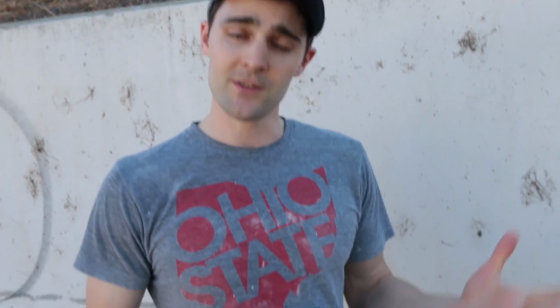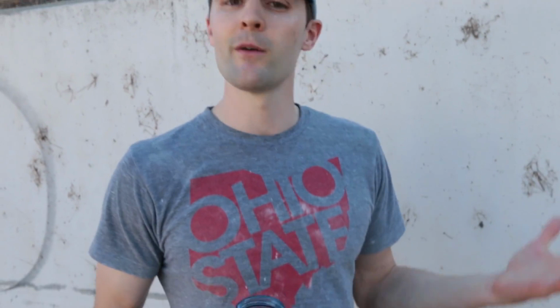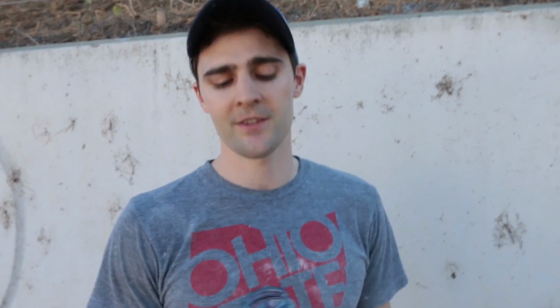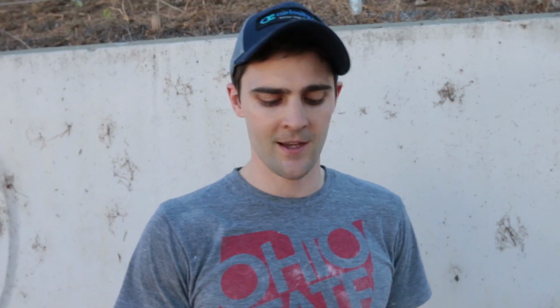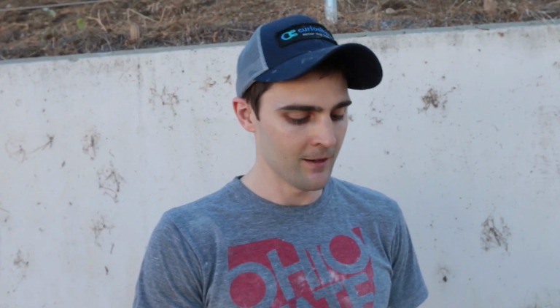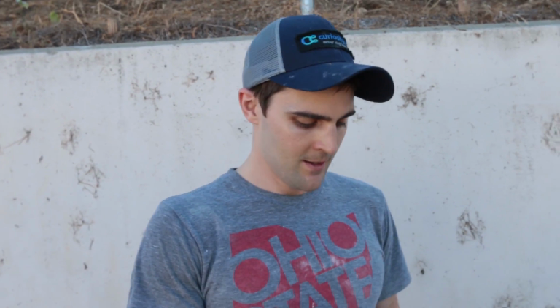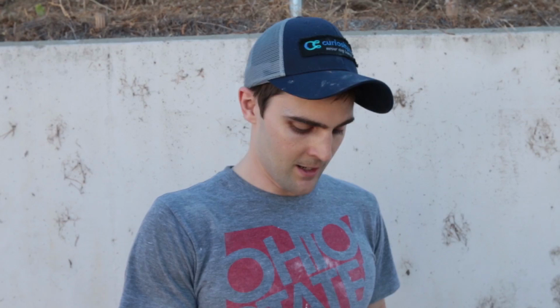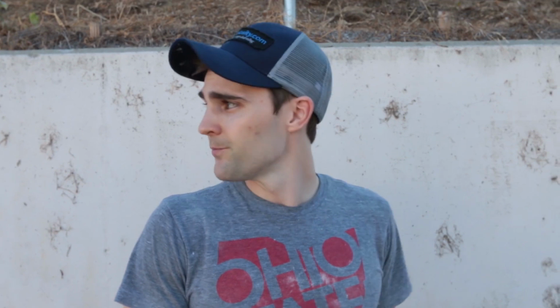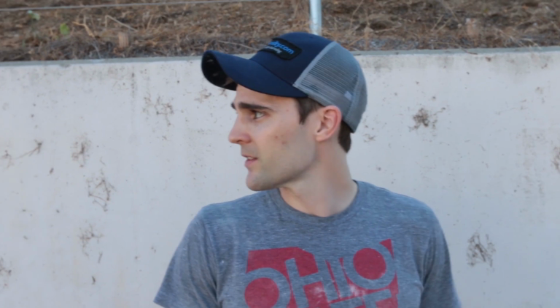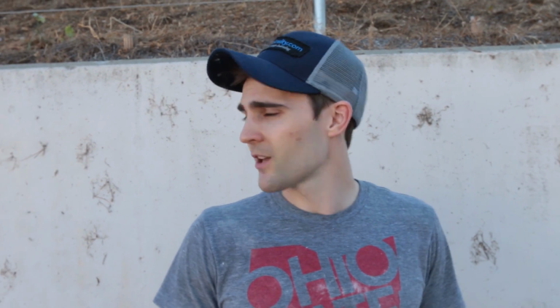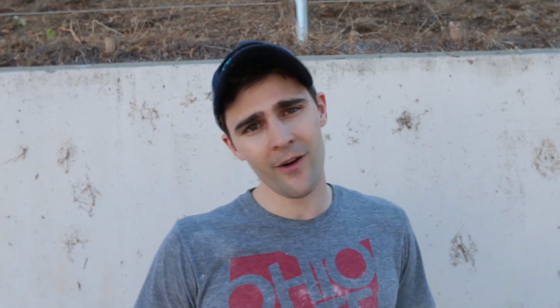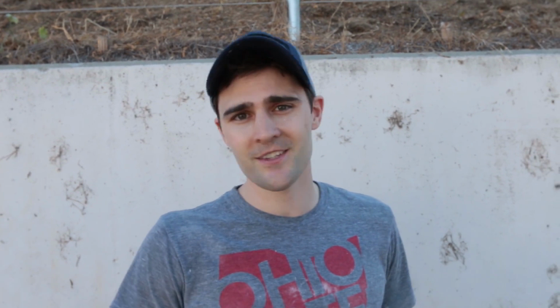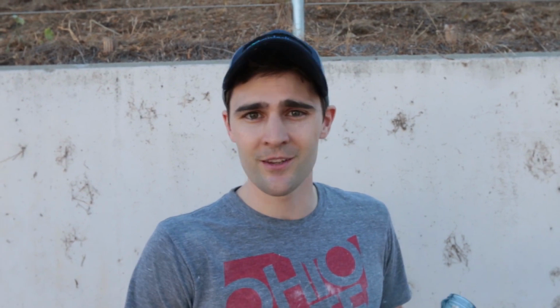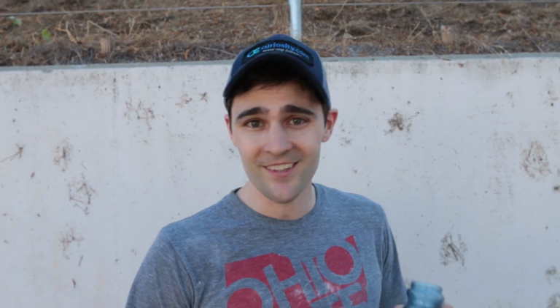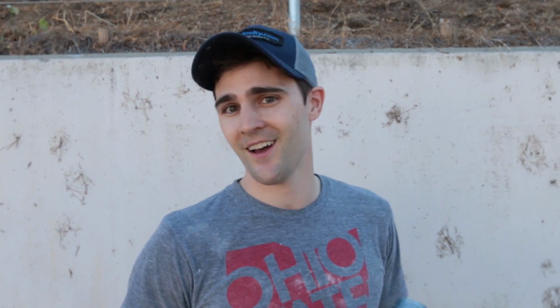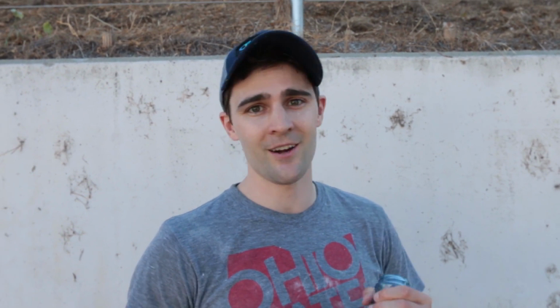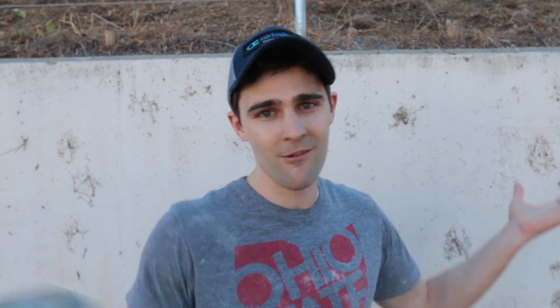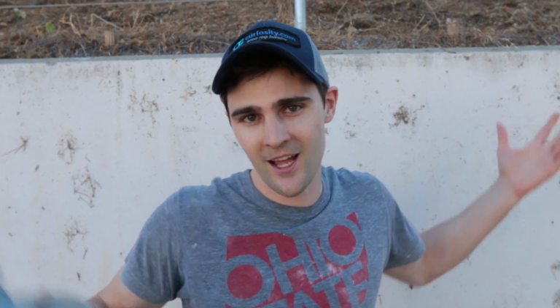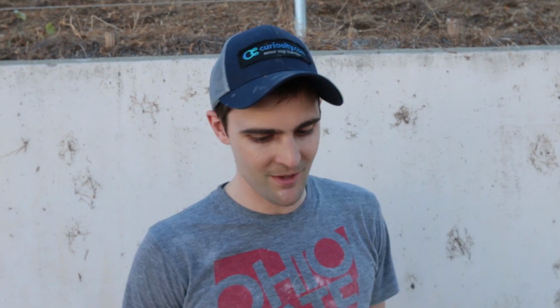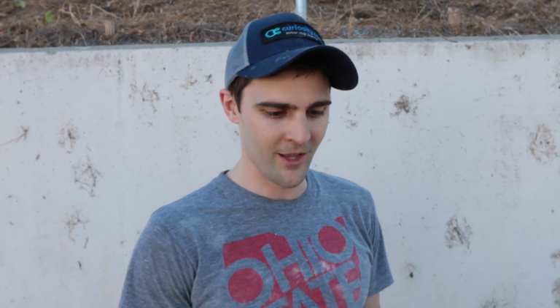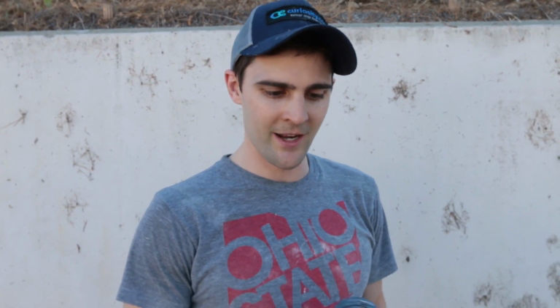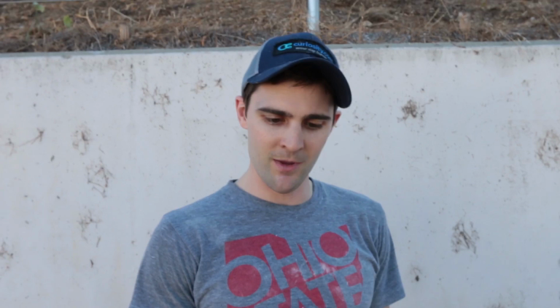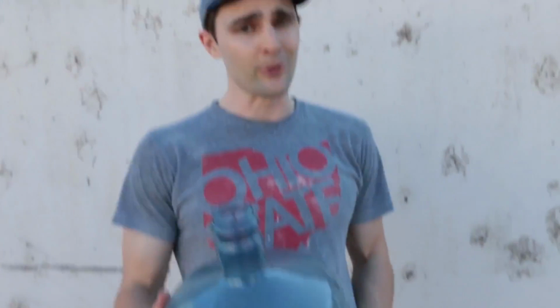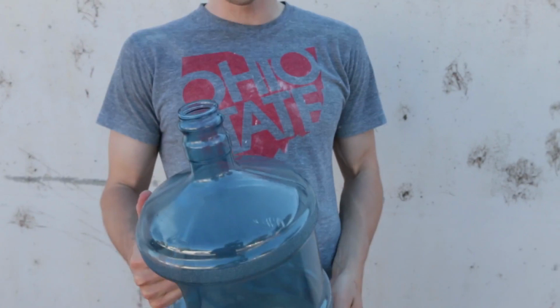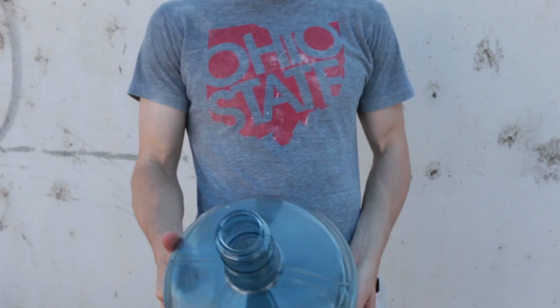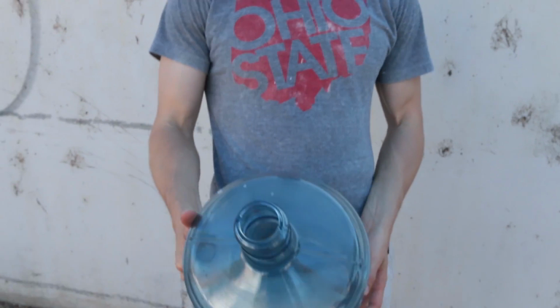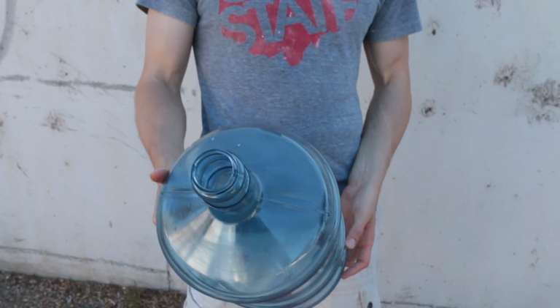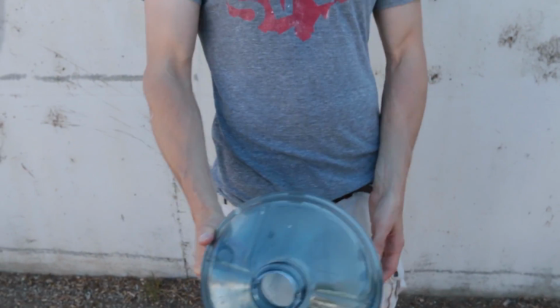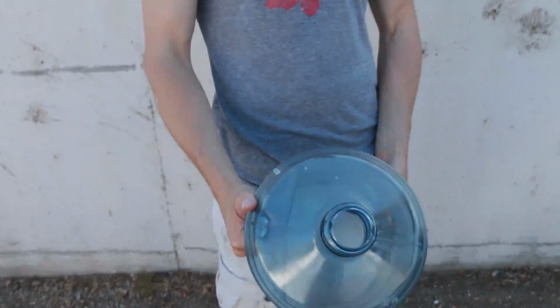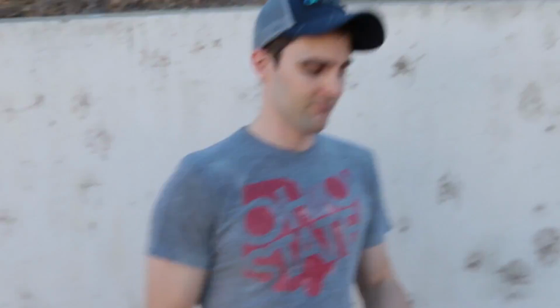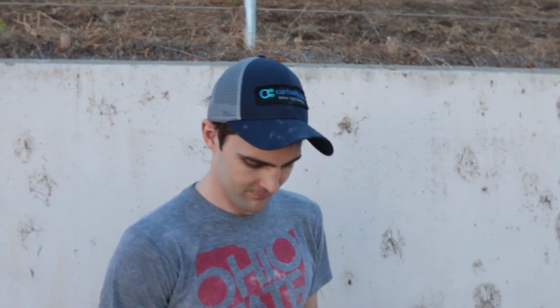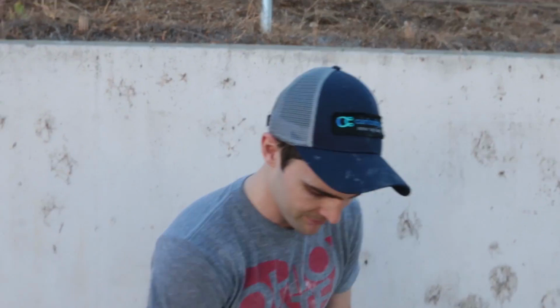We're gonna get this huge foam fountain of science kind of deal, and it's never been done before. I've never seen anybody do this. I don't know what's gonna happen — maybe it'll peter out, maybe it'll be really cool. But we're gonna go and give it a try. Let's see what happens.